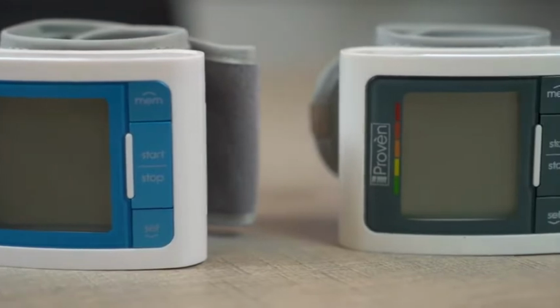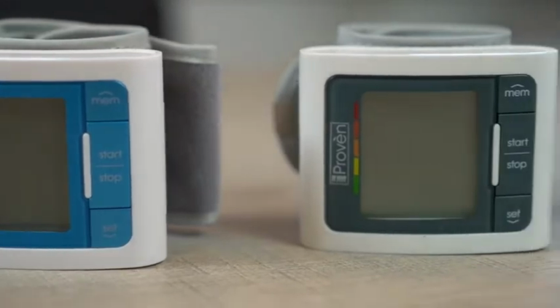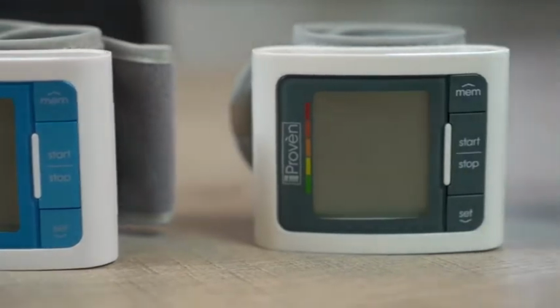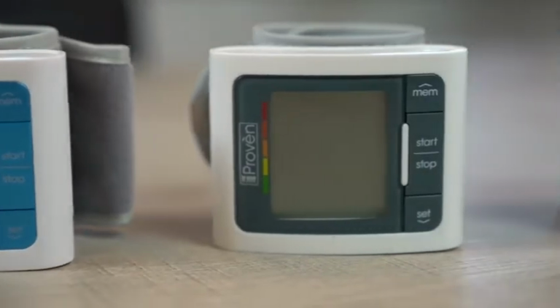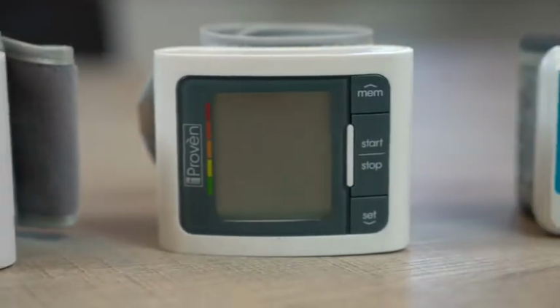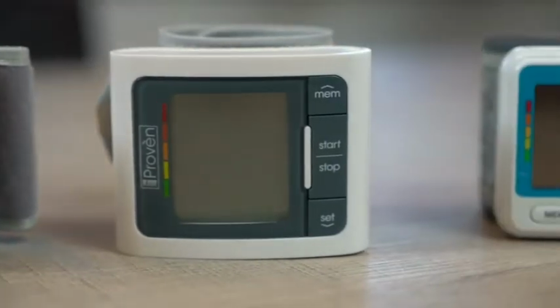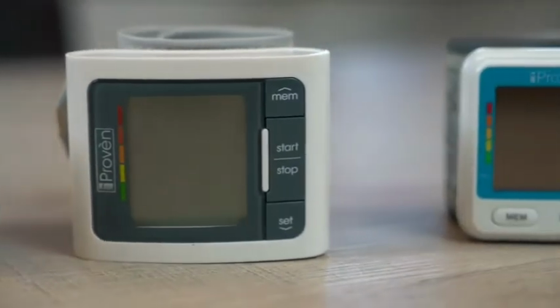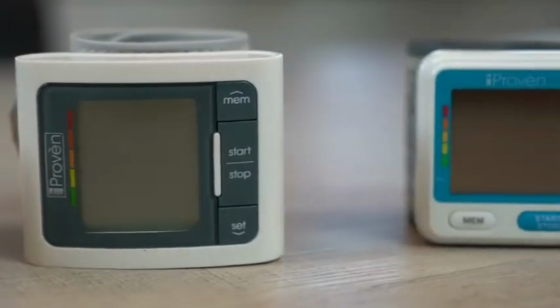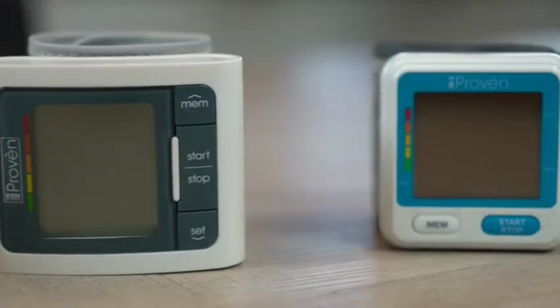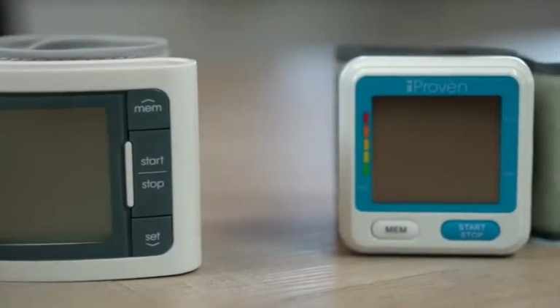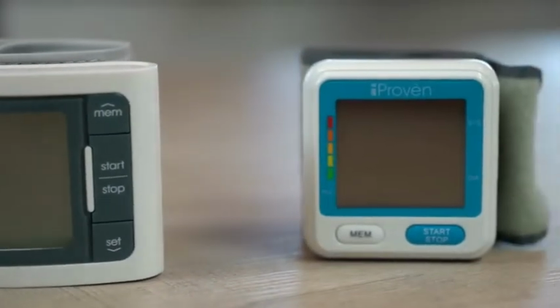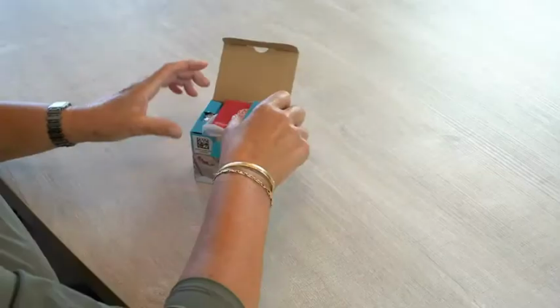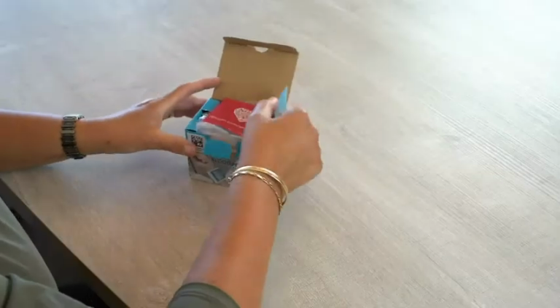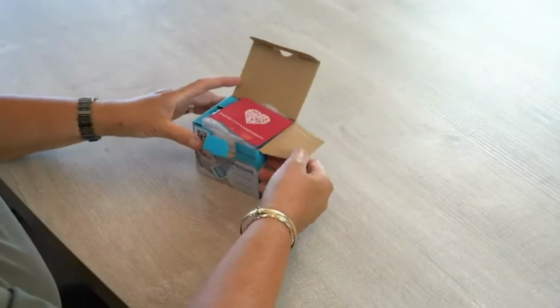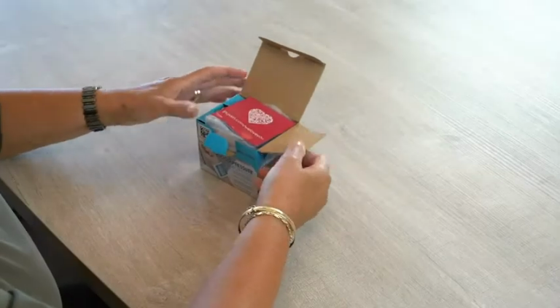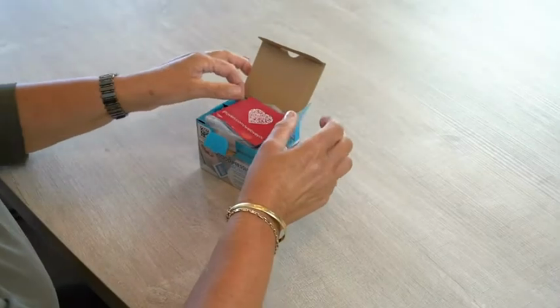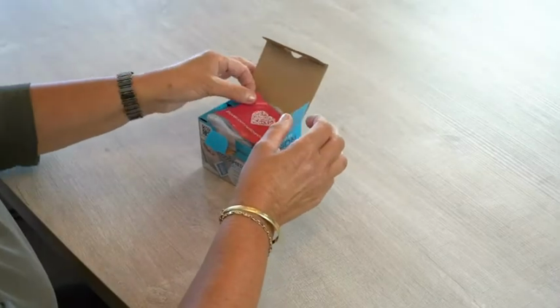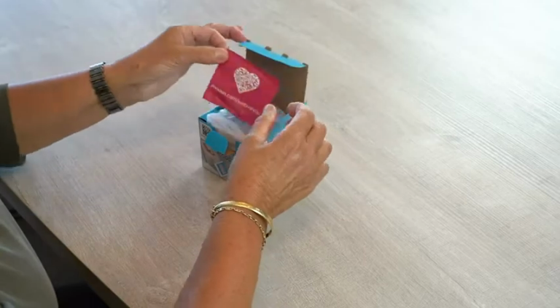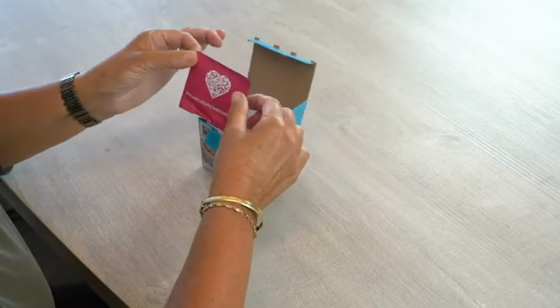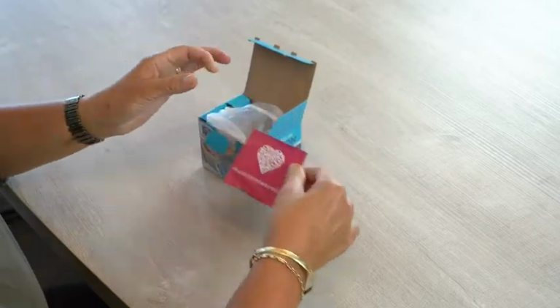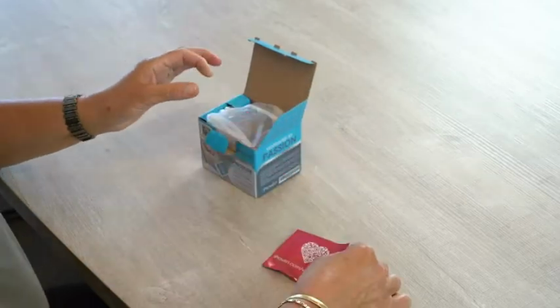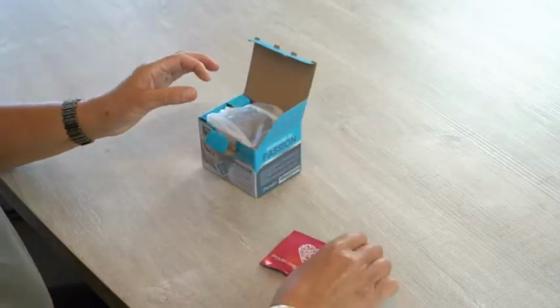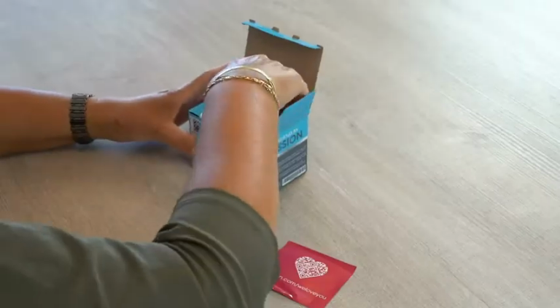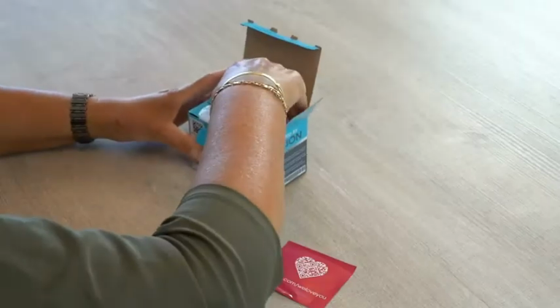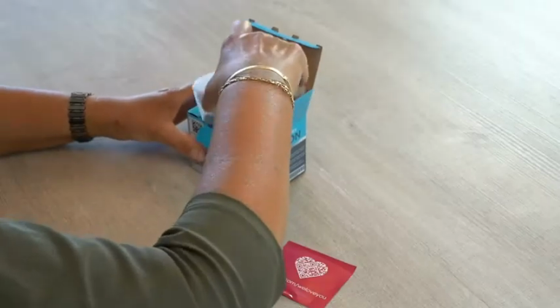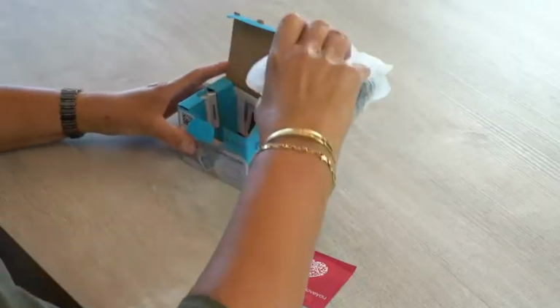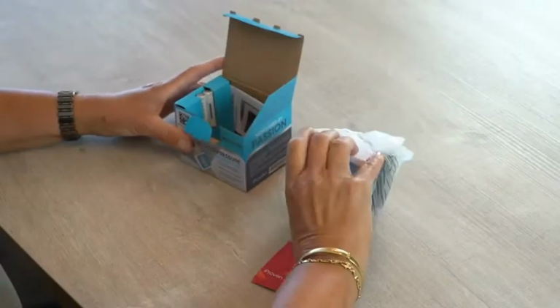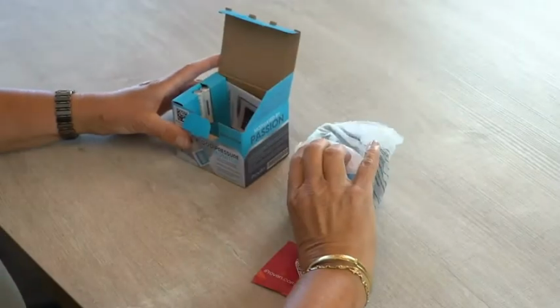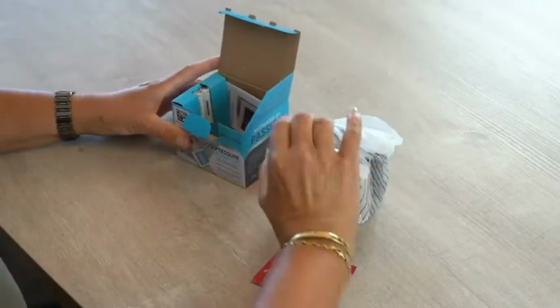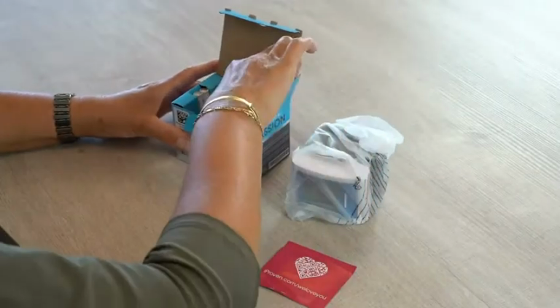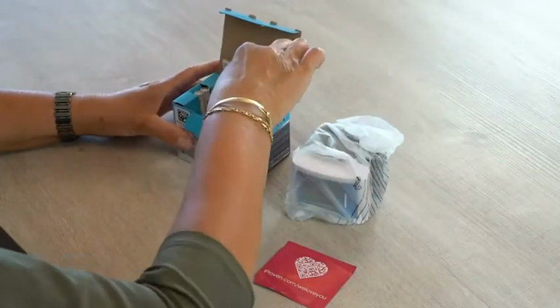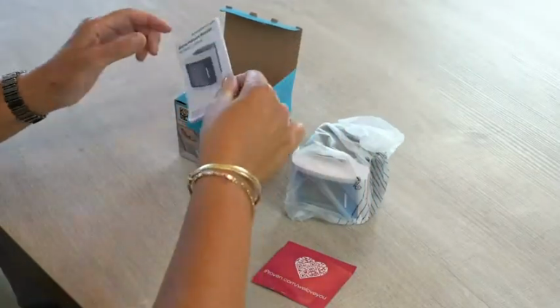Accuracy is vital when you want to track your blood pressure at home. In this video, we want to help you to prevent the most common mistakes when taking a measurement.